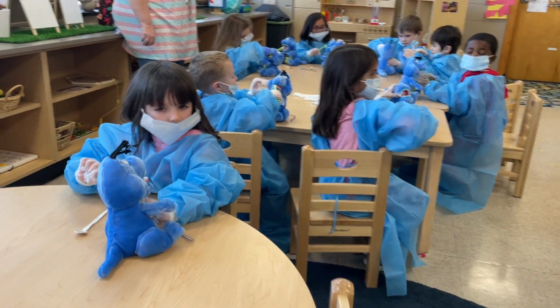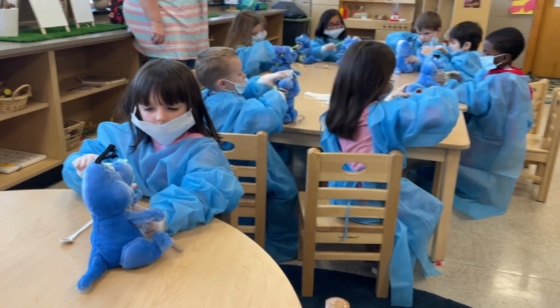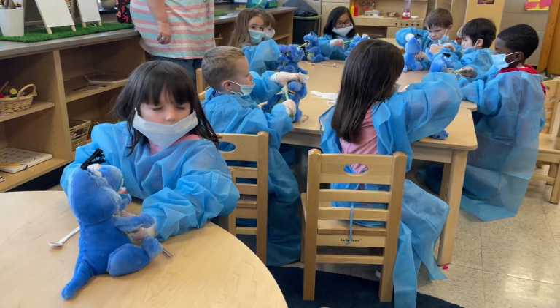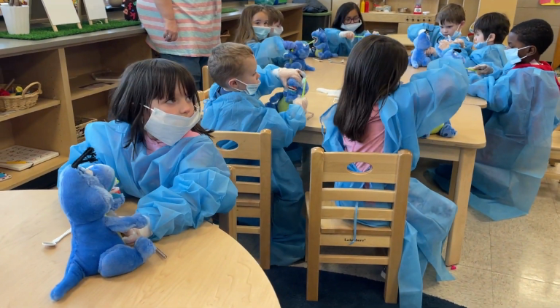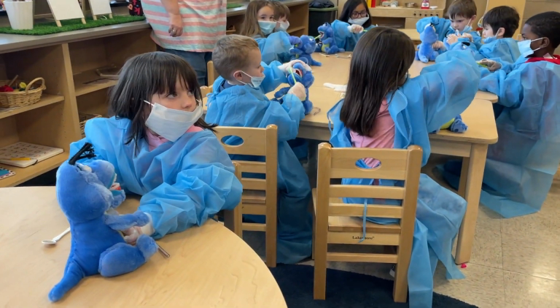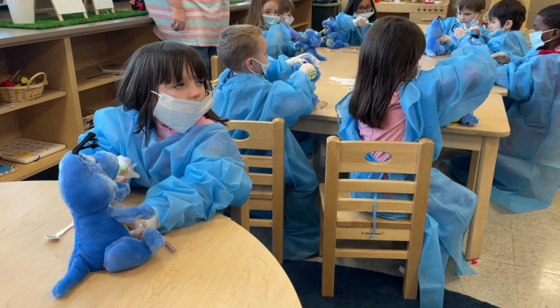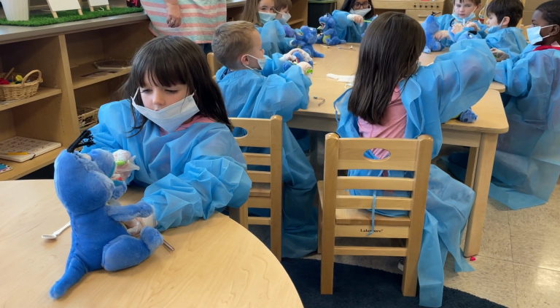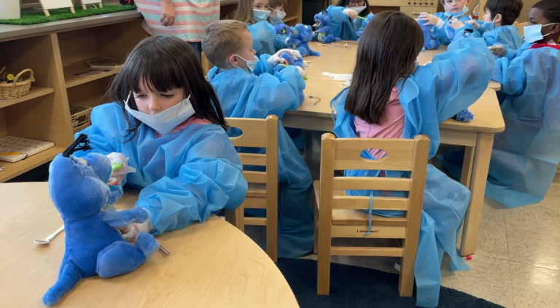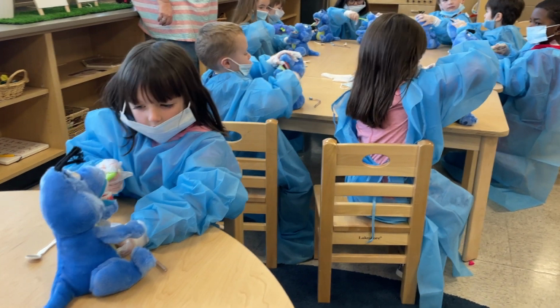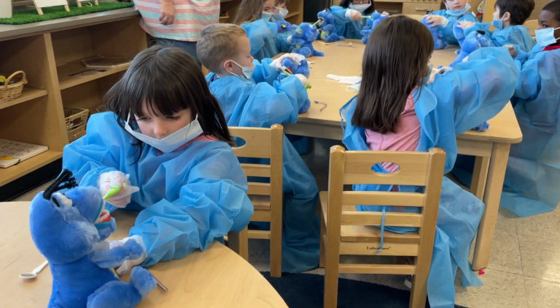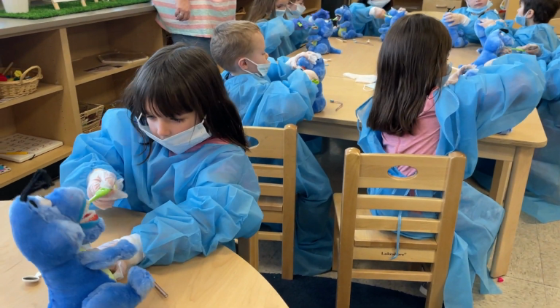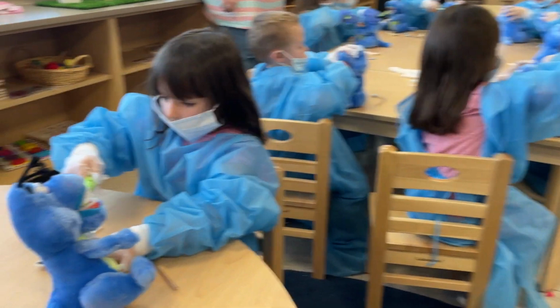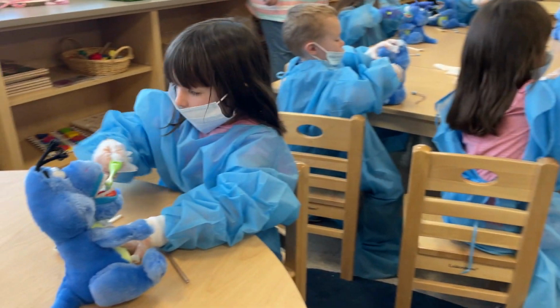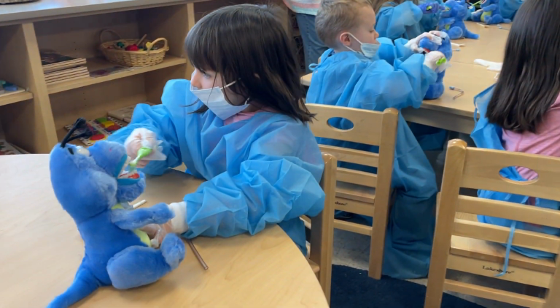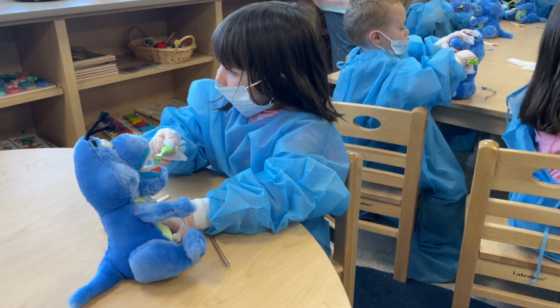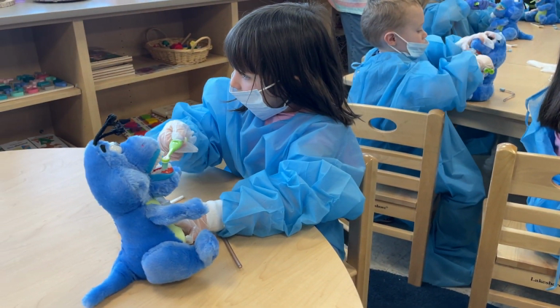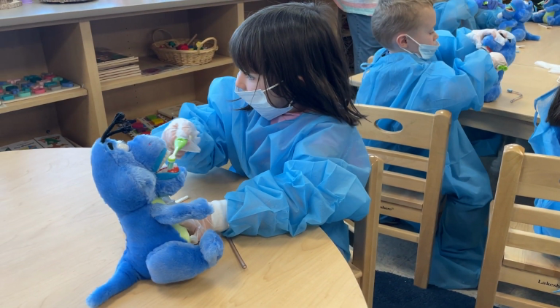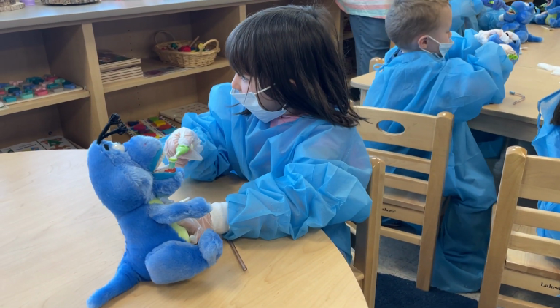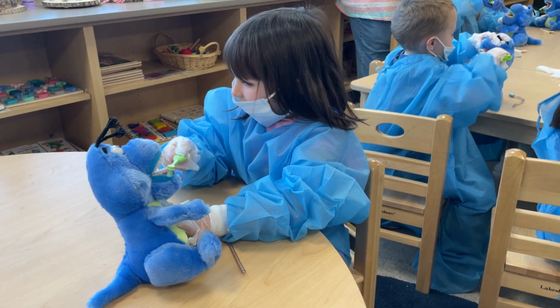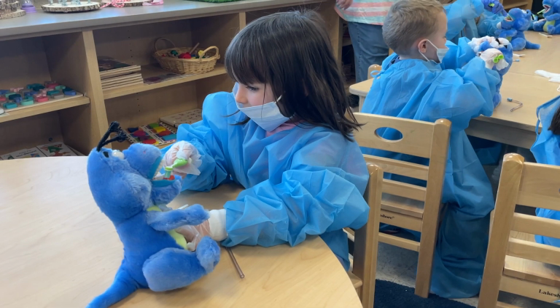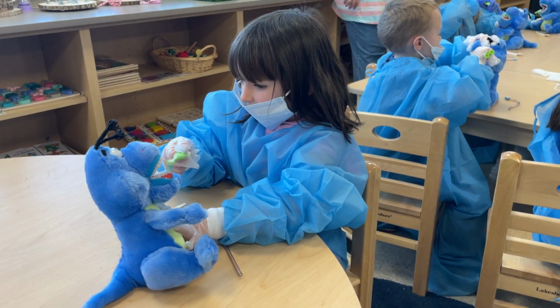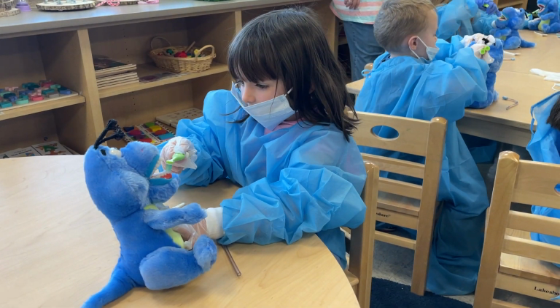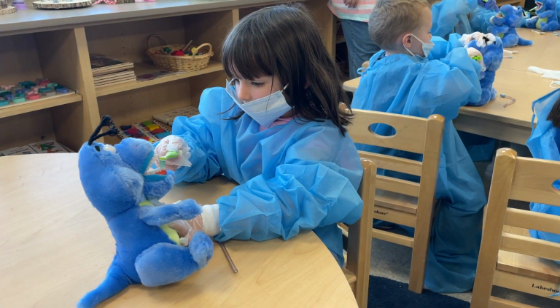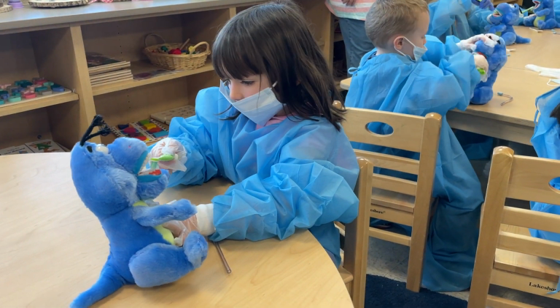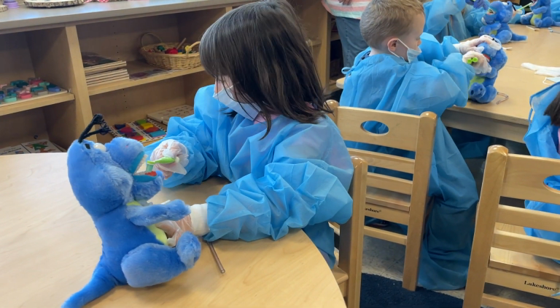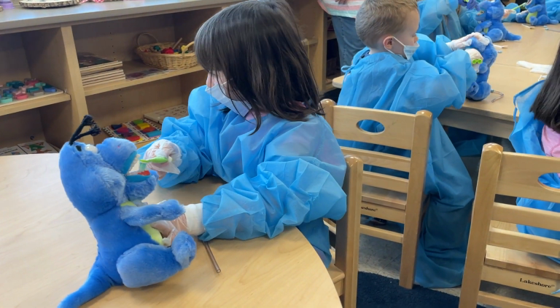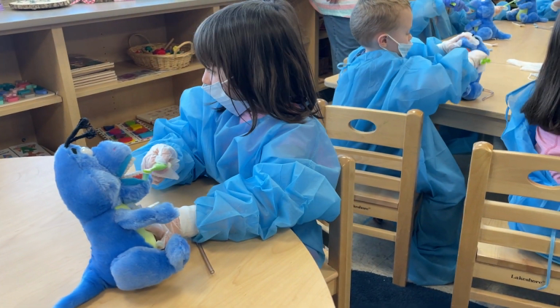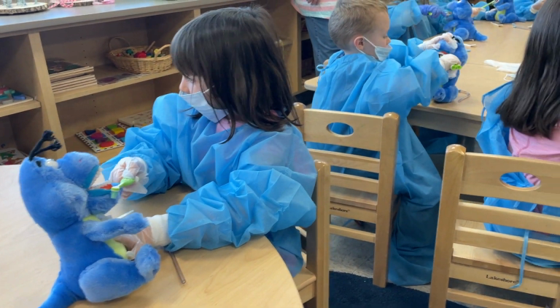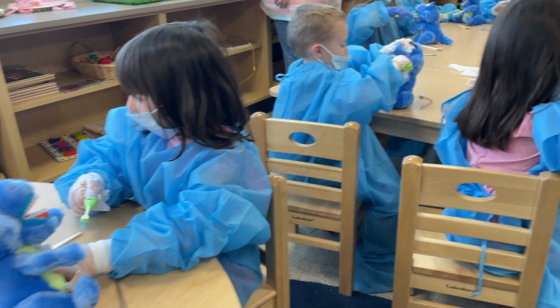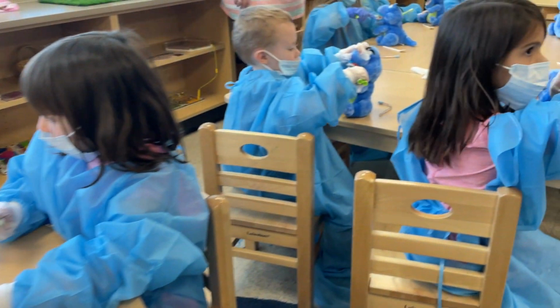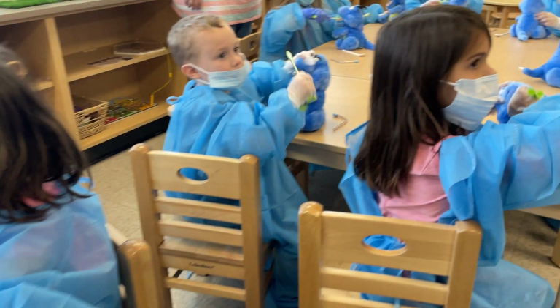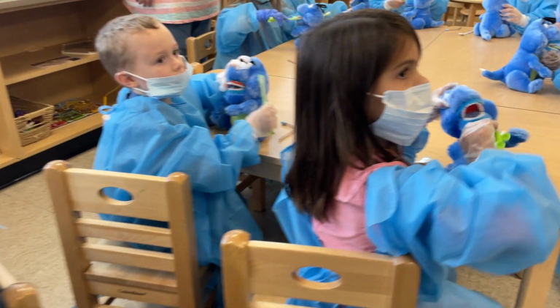1, 2, 3, 4, 5, 6, 7, 8, 9, 10. Now sing the ABC song.